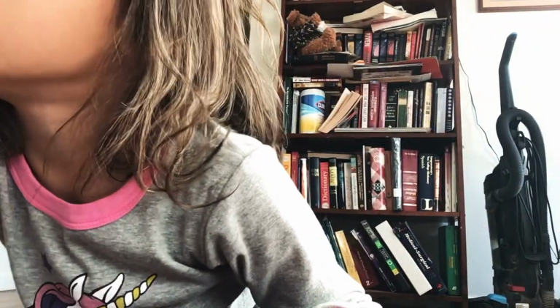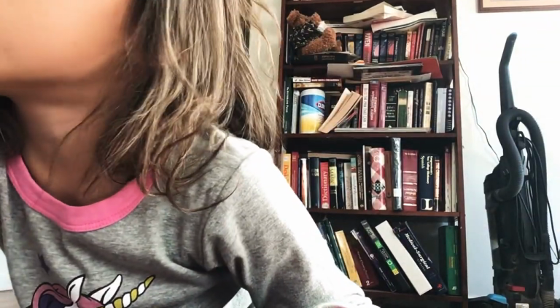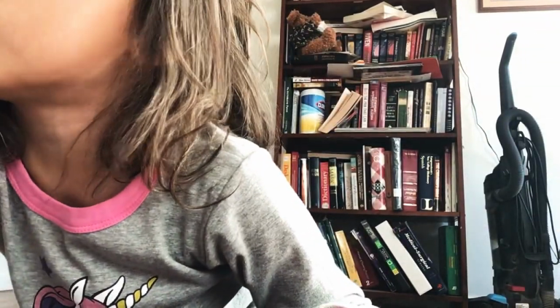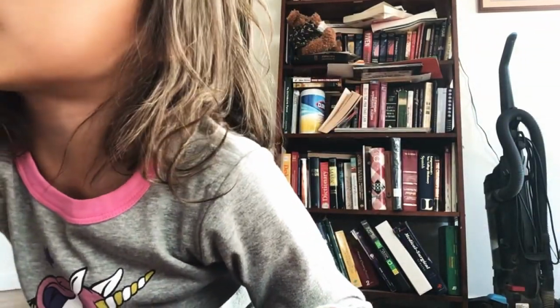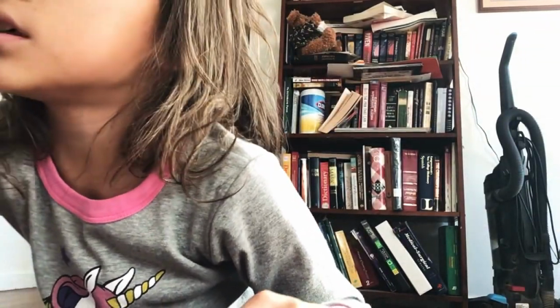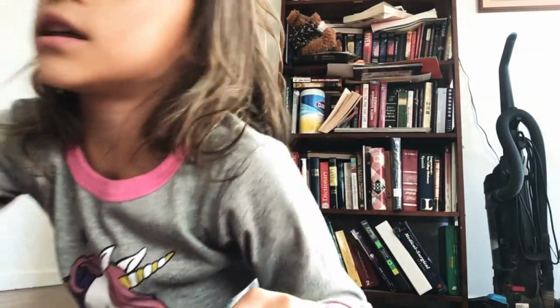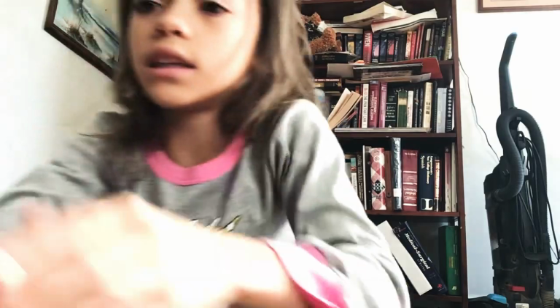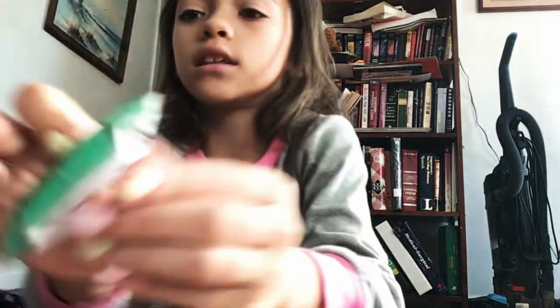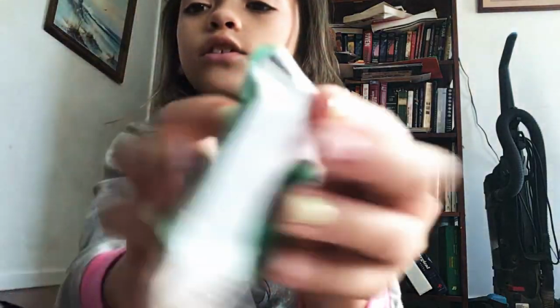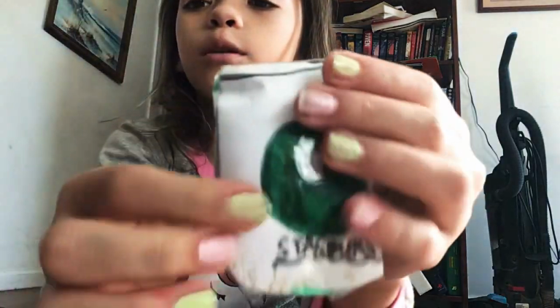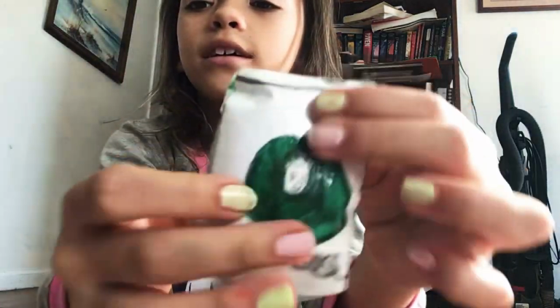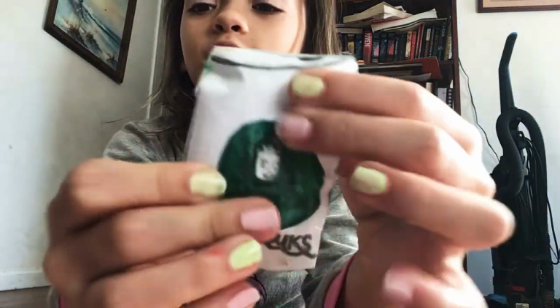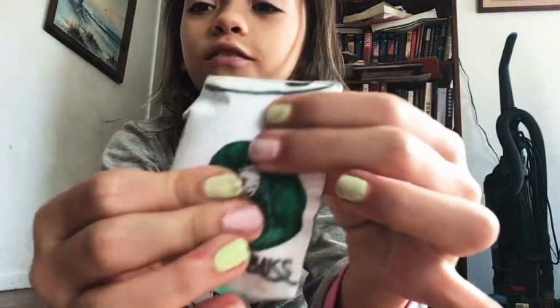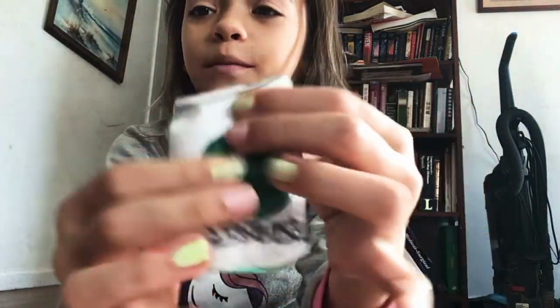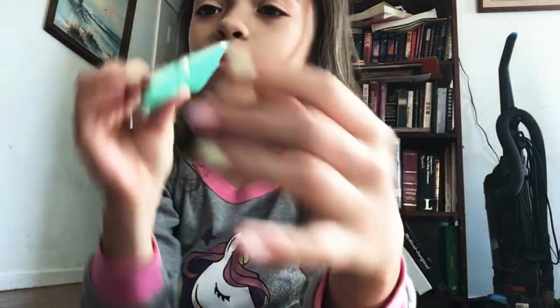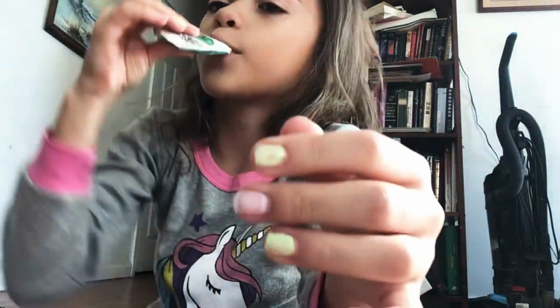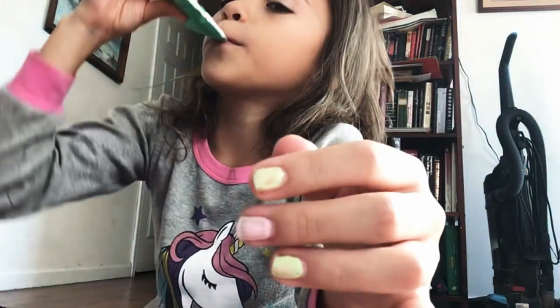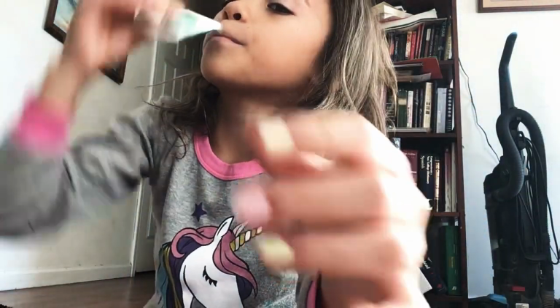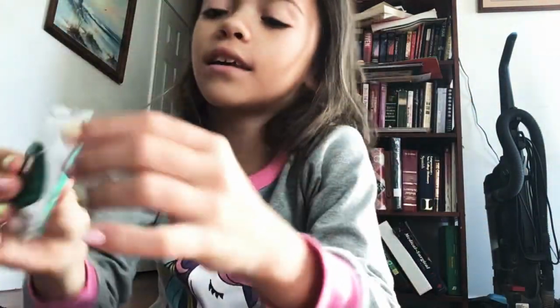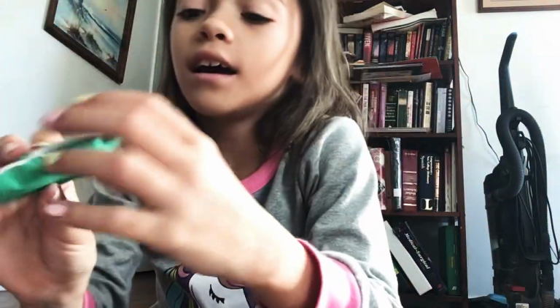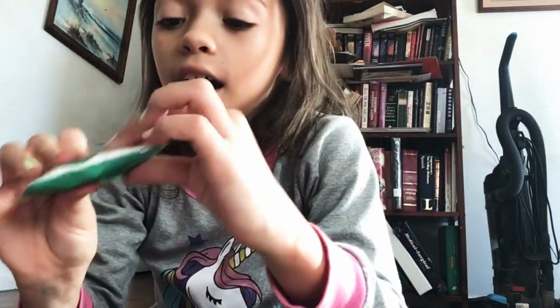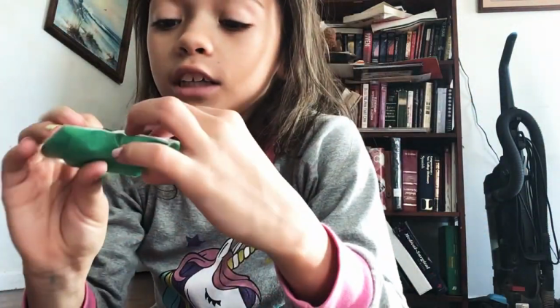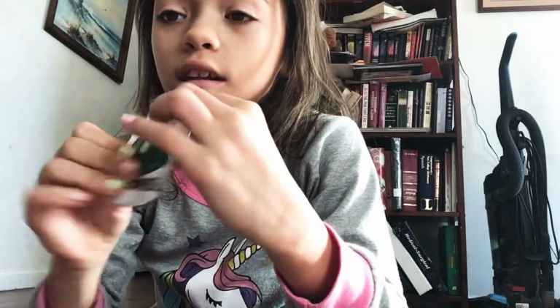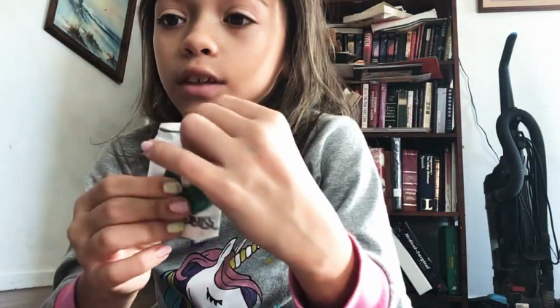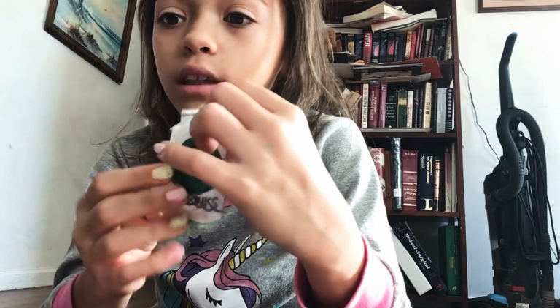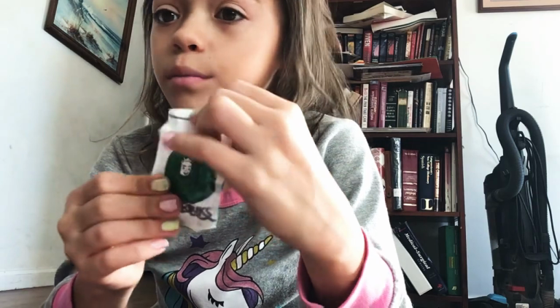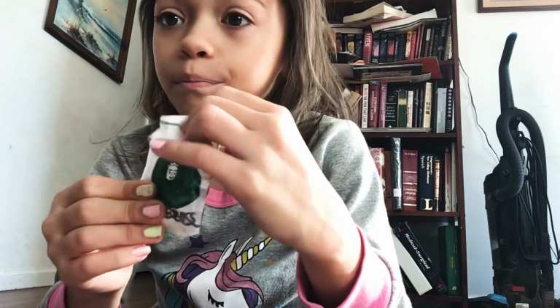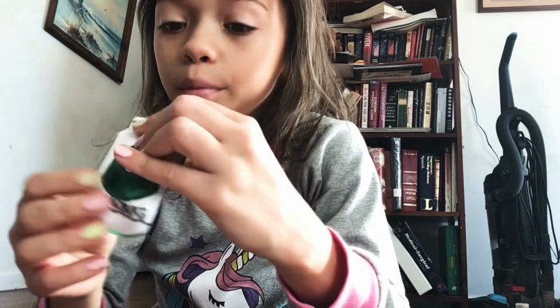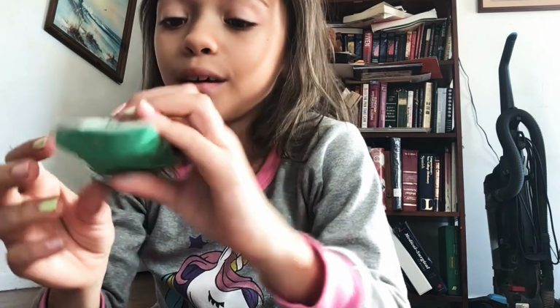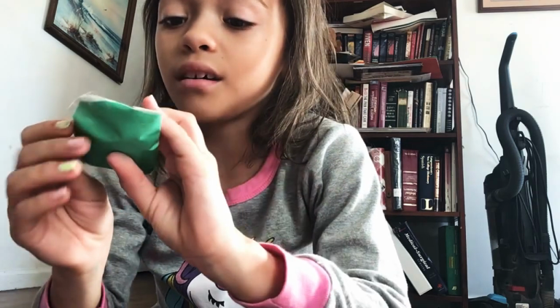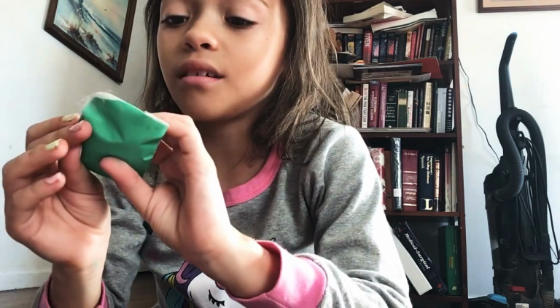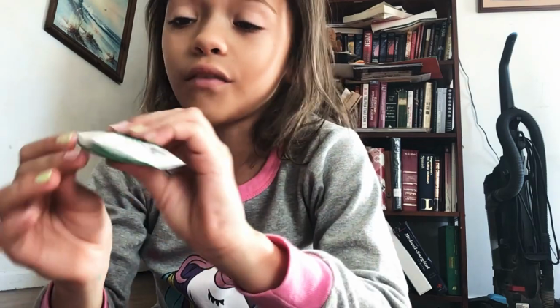So next one is this Starbucks coffee. I actually love this one. This one's probably my favorite.